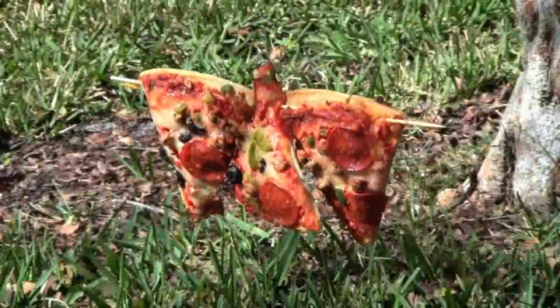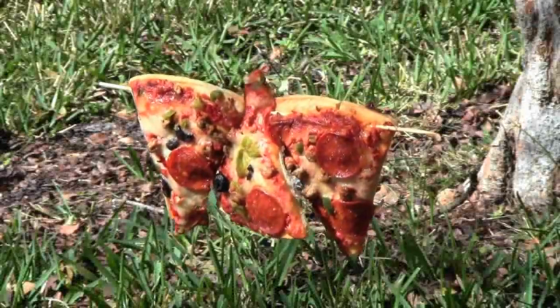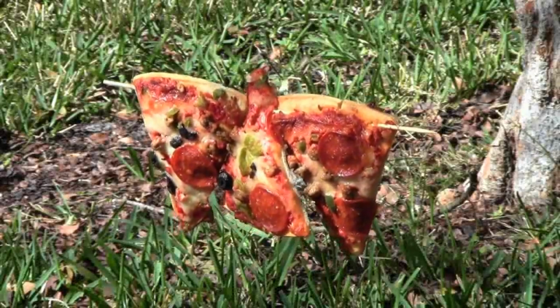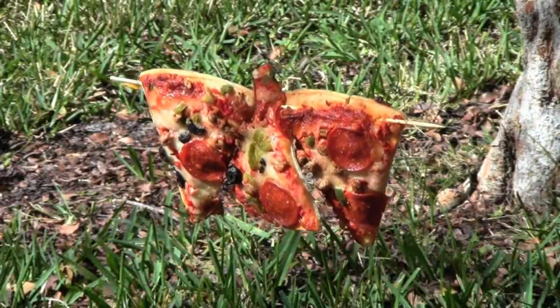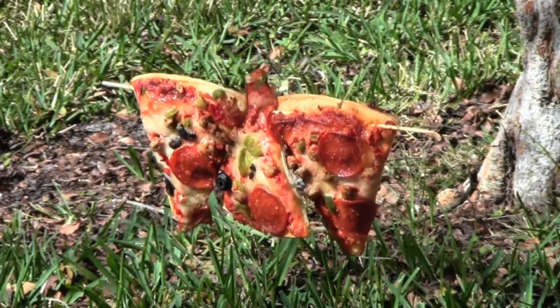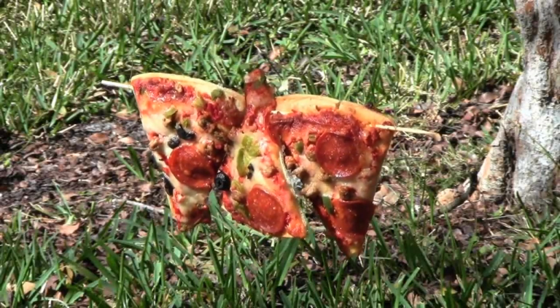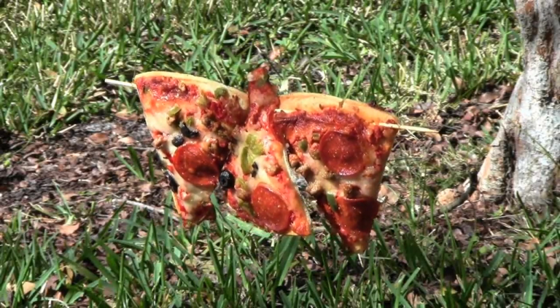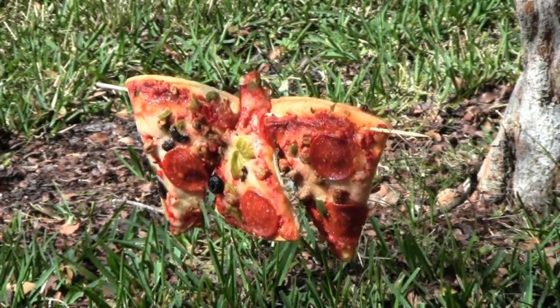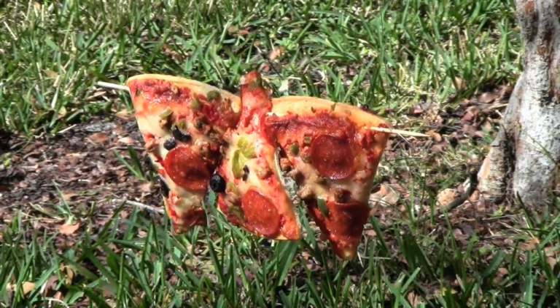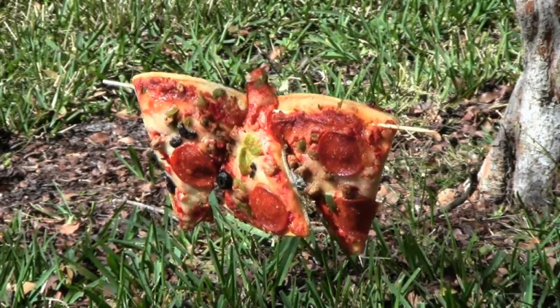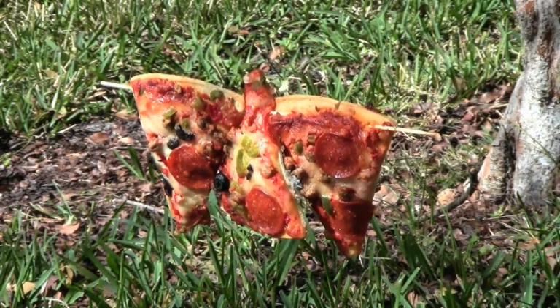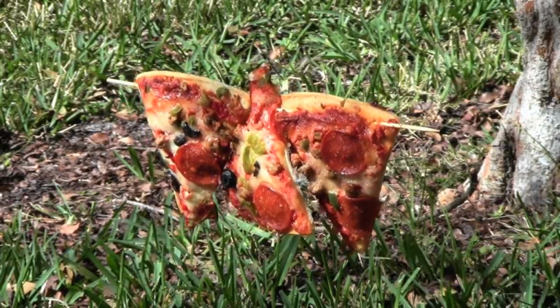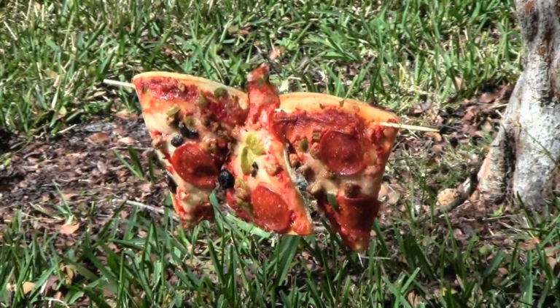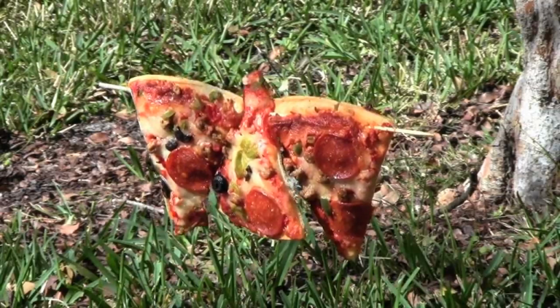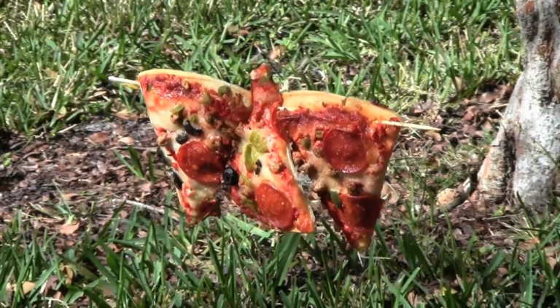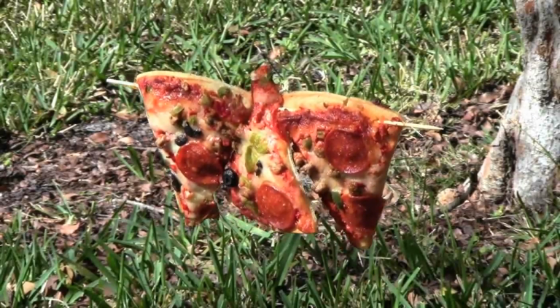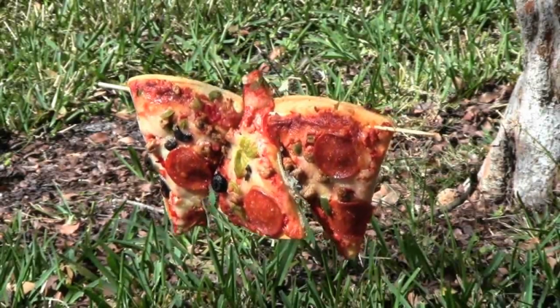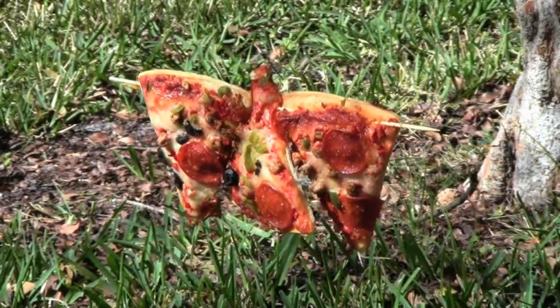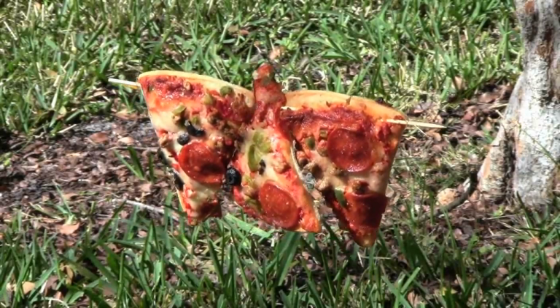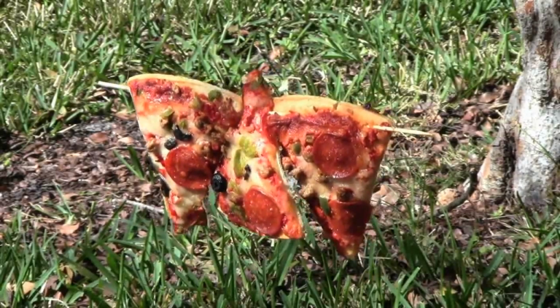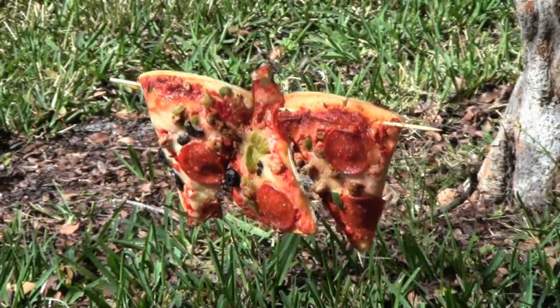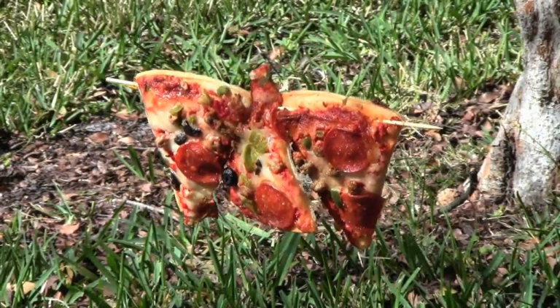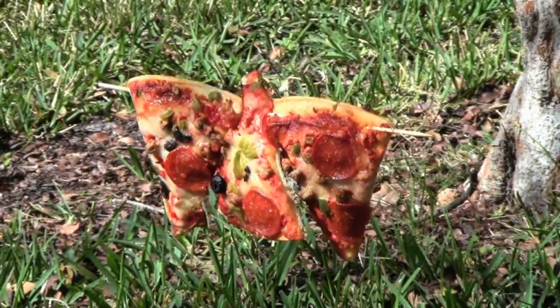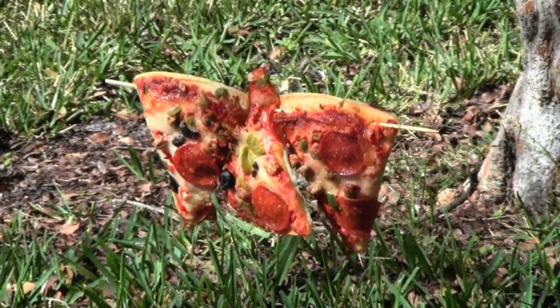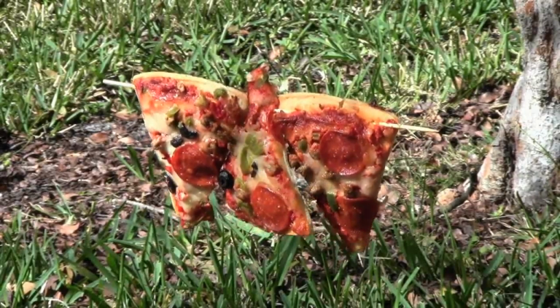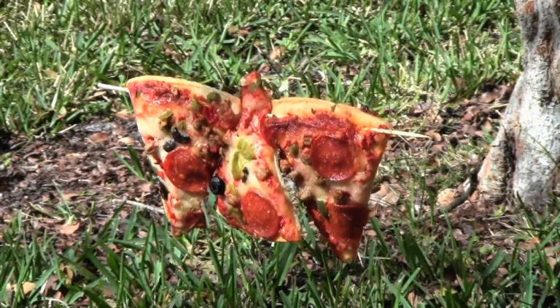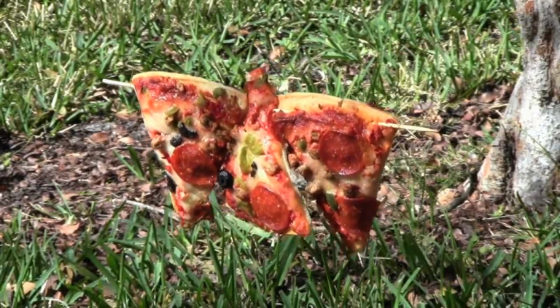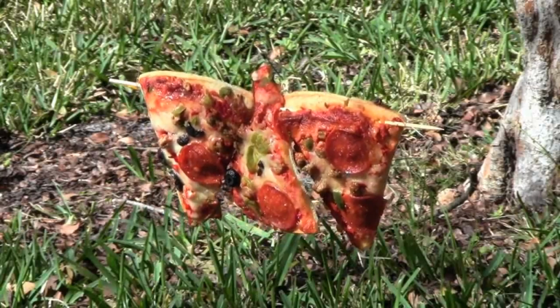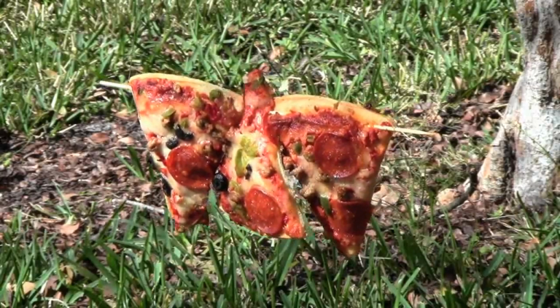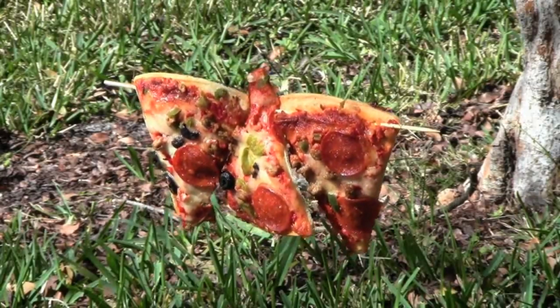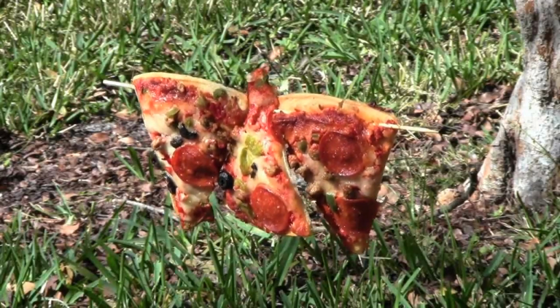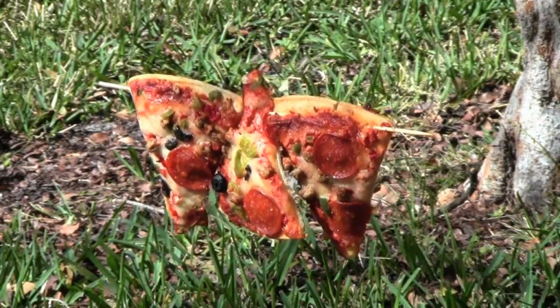Here we have the pizza hanging. It's got a shish kebab skewer stuck through the crust, with three pieces hanging from fishing wire. Let's see what happens.